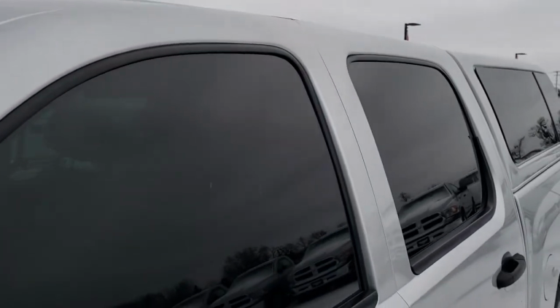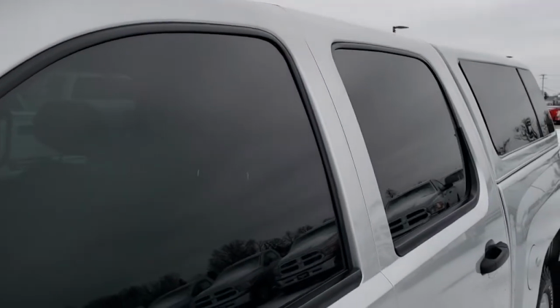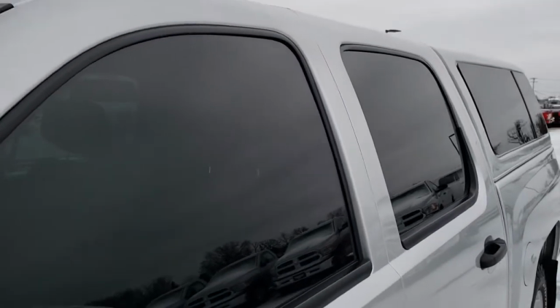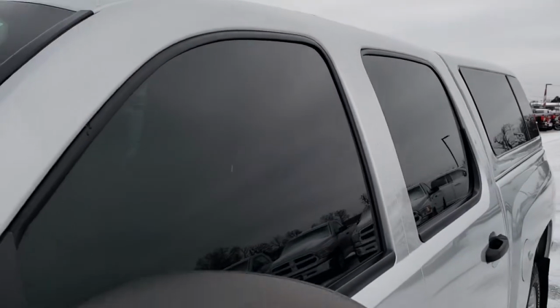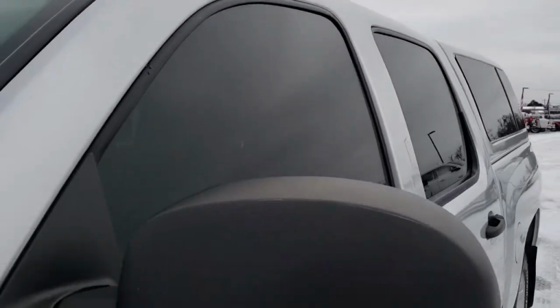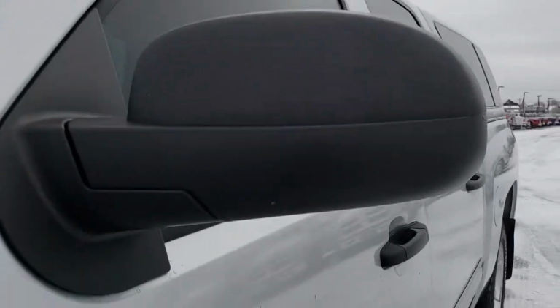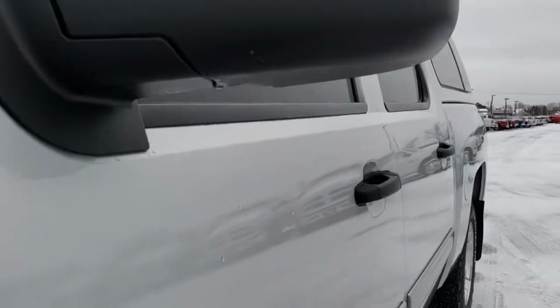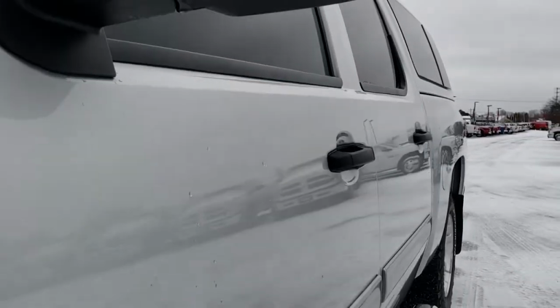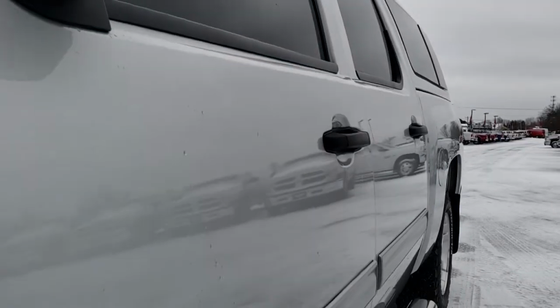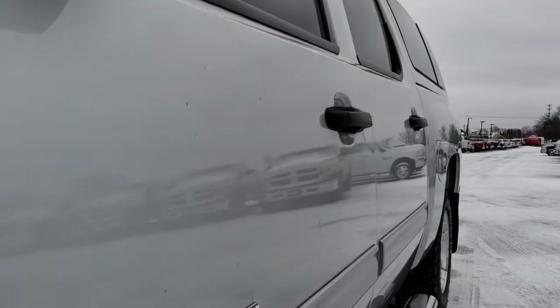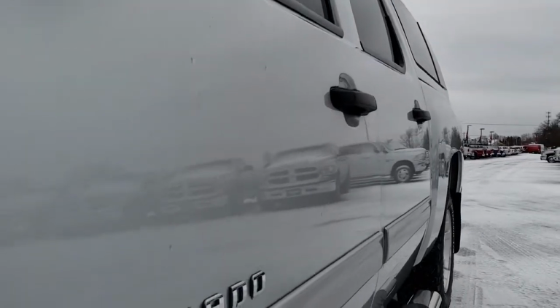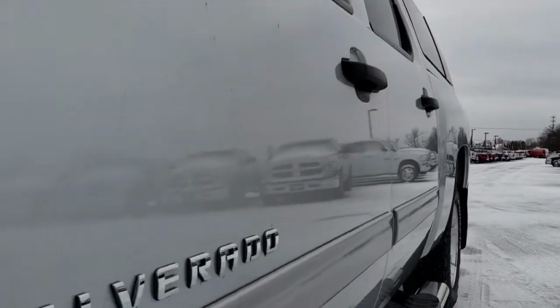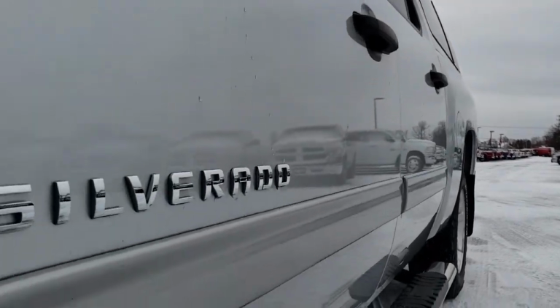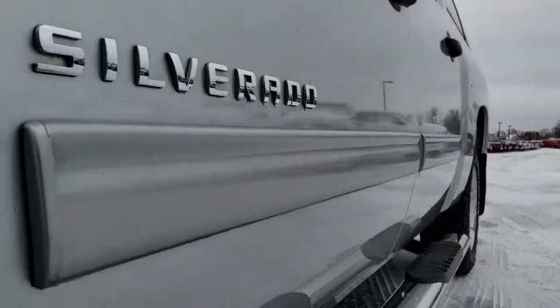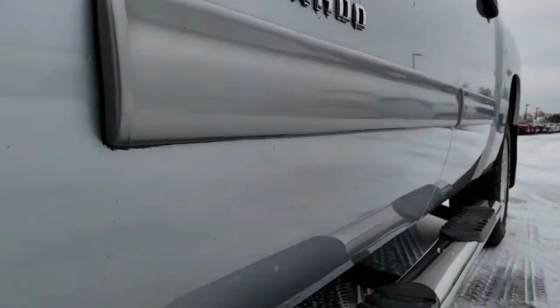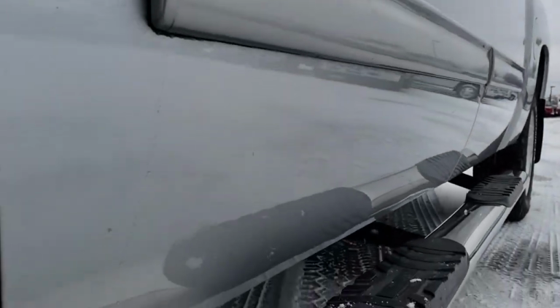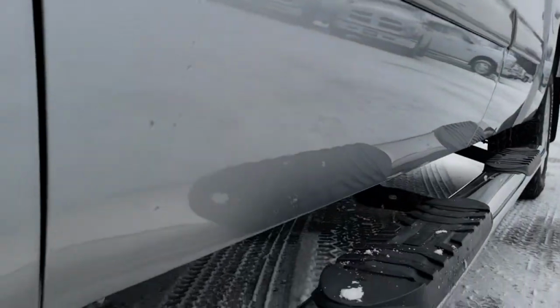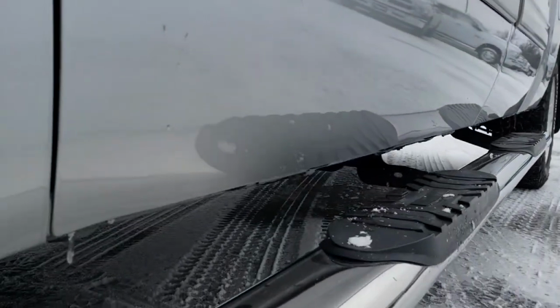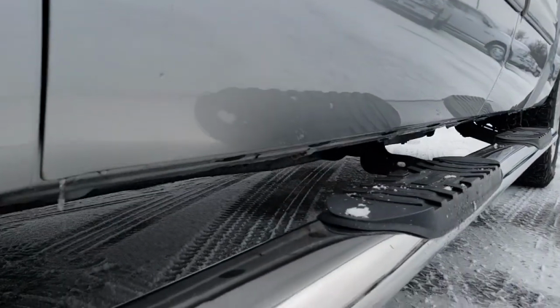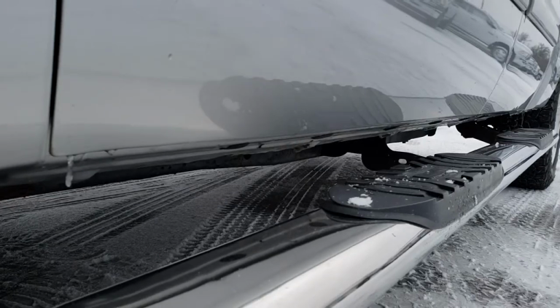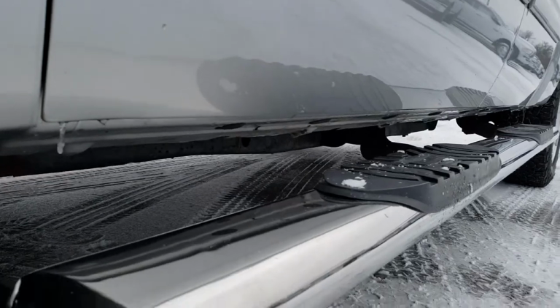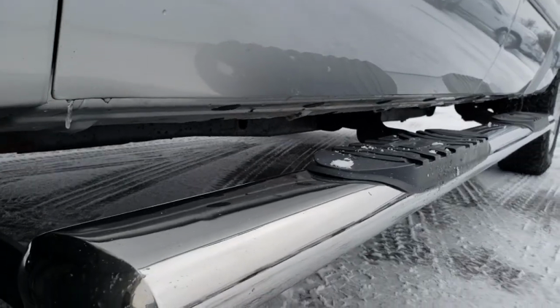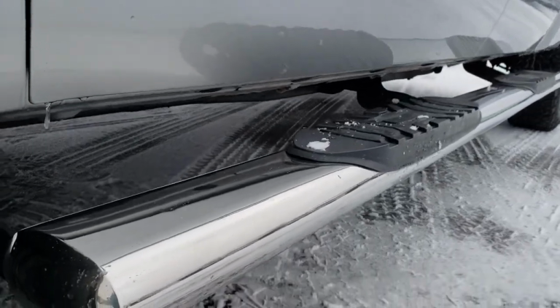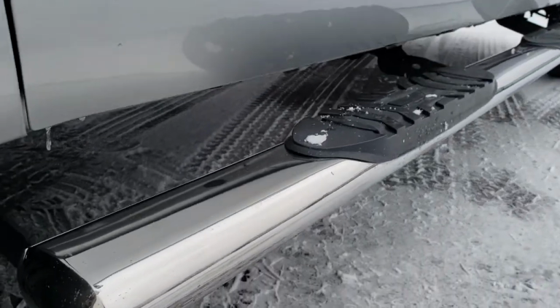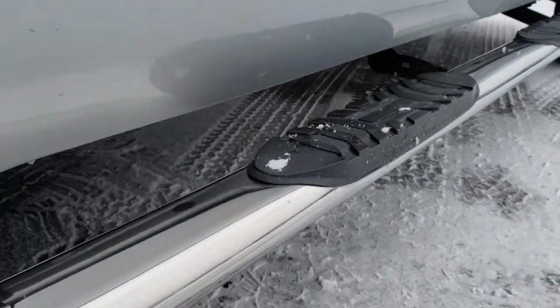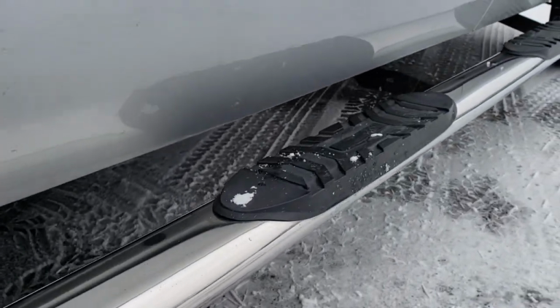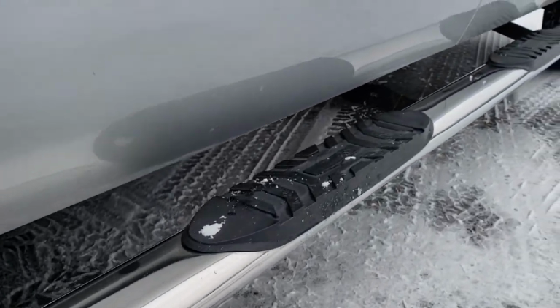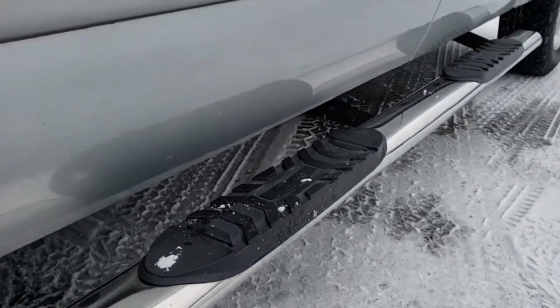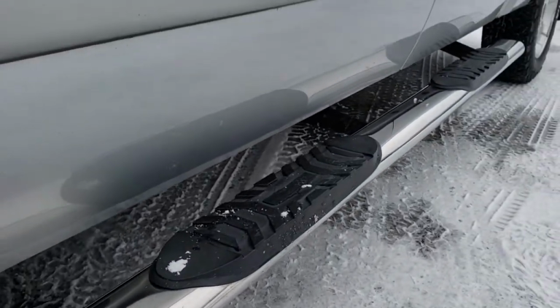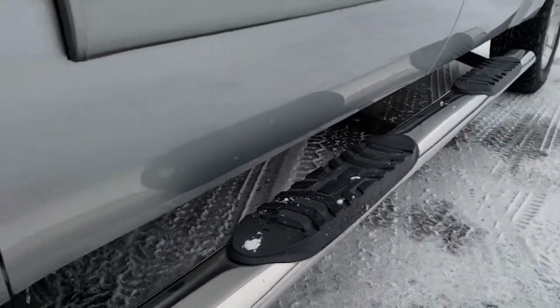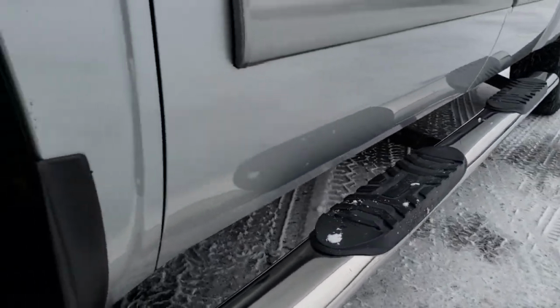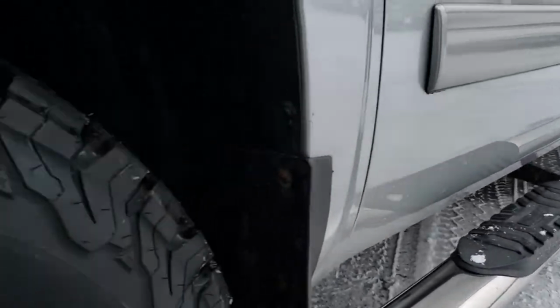Silver Ice Metallic is the color and we shoot all of our videos in 1080p. So if you have HD capabilities on your computer, tablet, or smartphone device, turn them on right now because it's like you're right here looking at the truck with me.